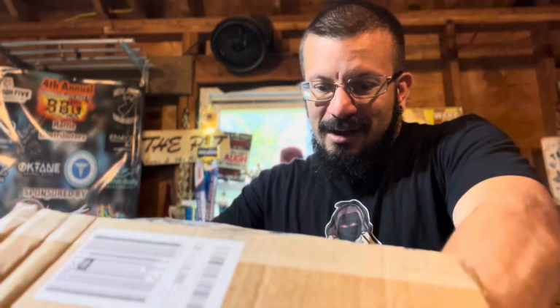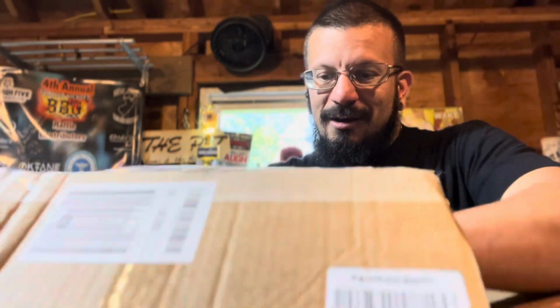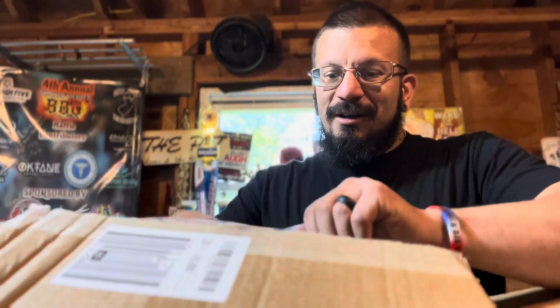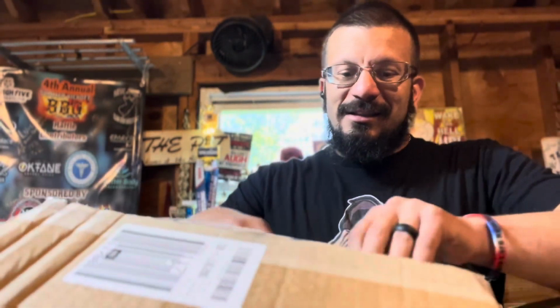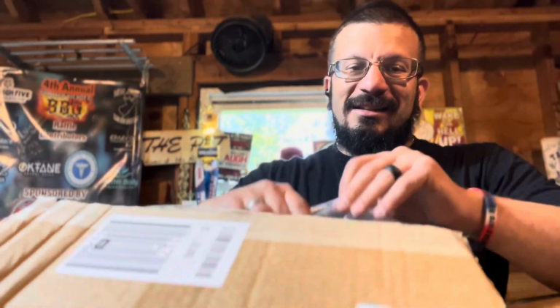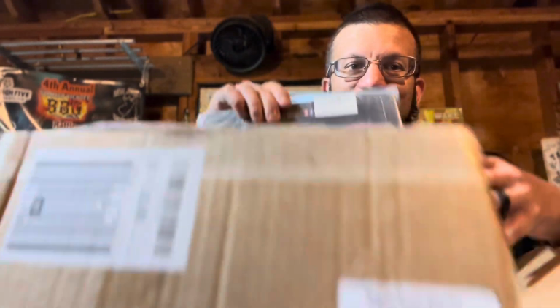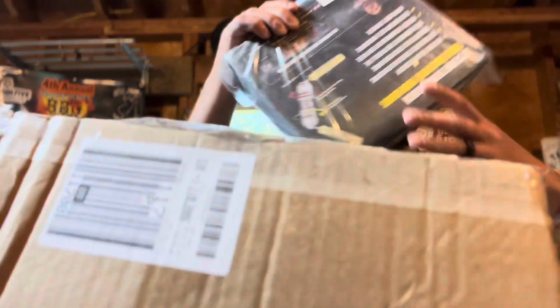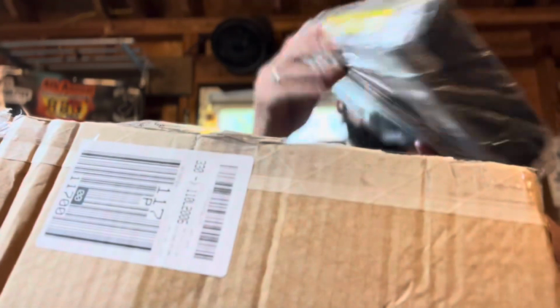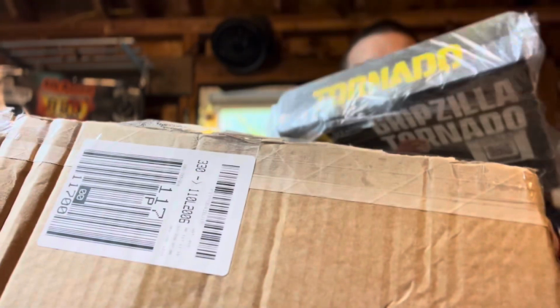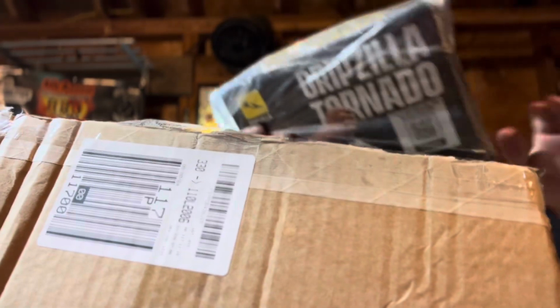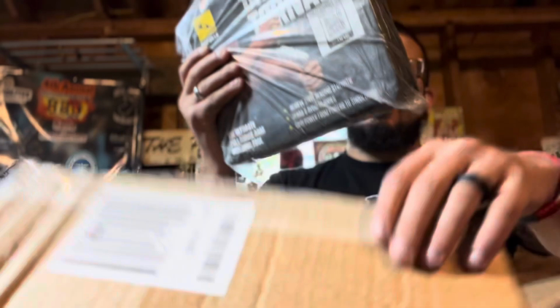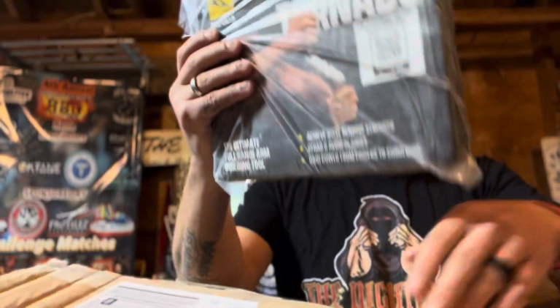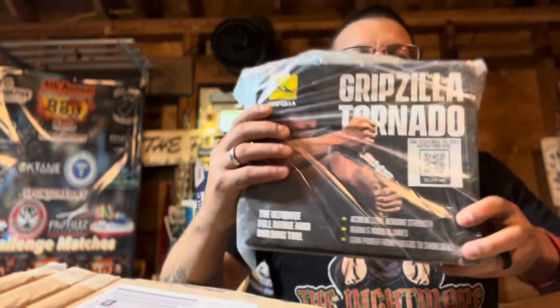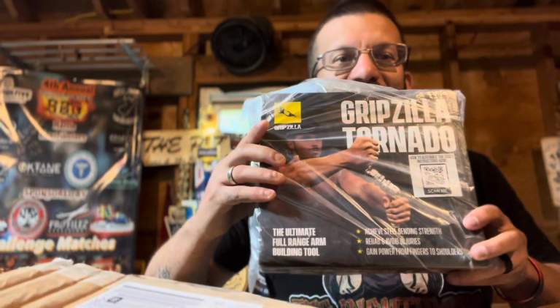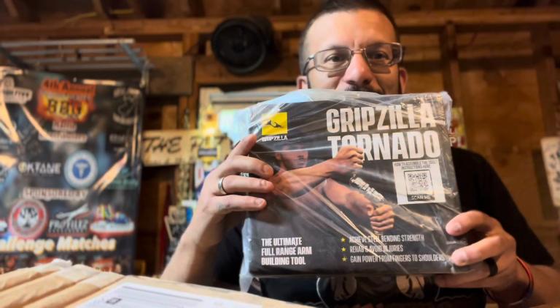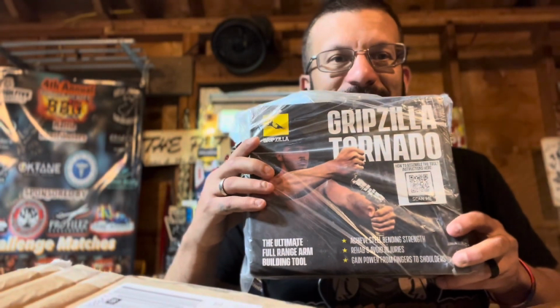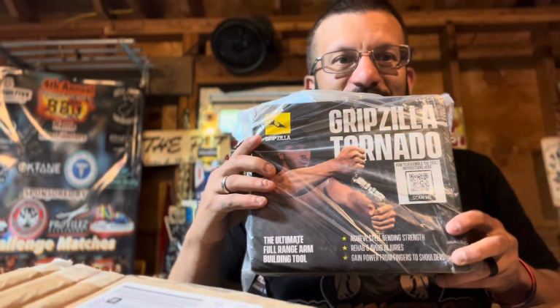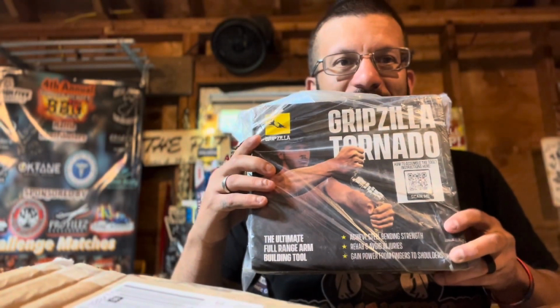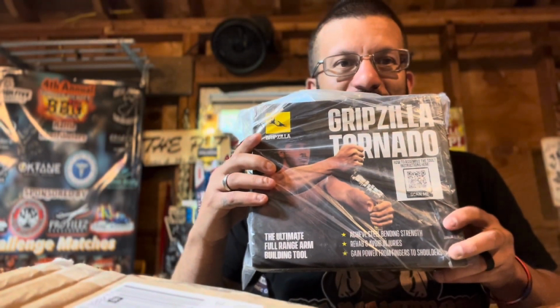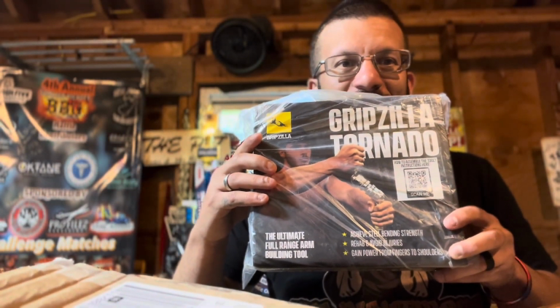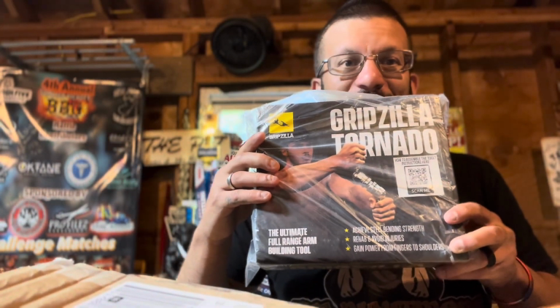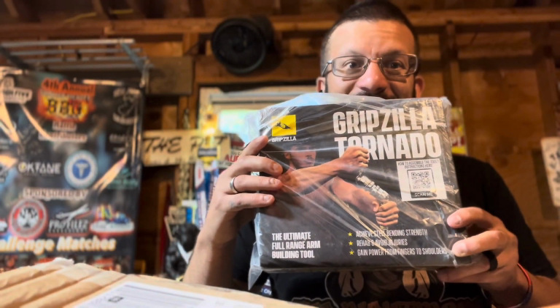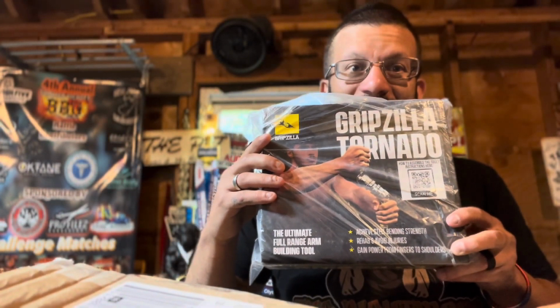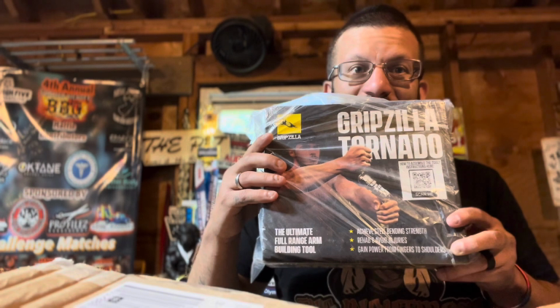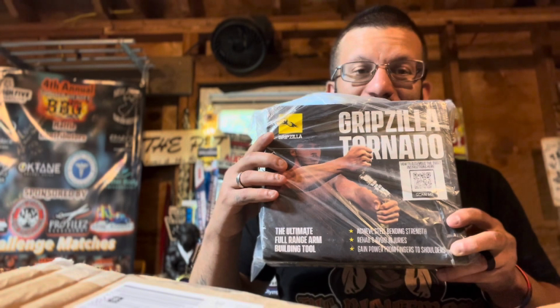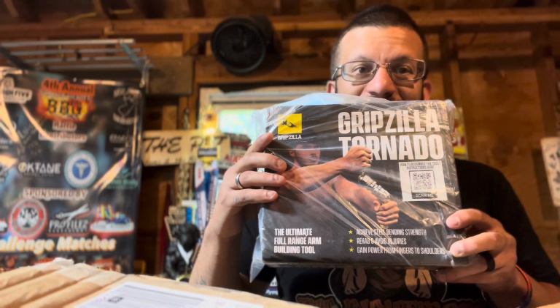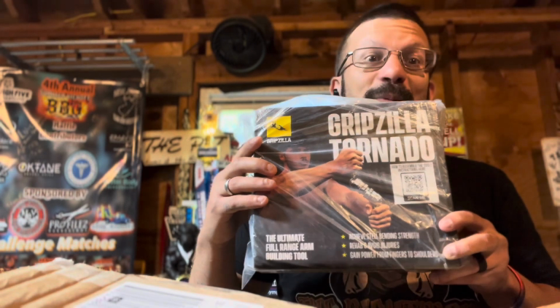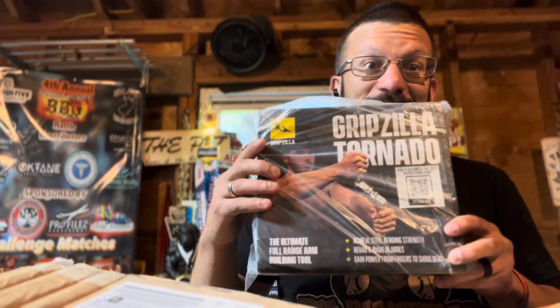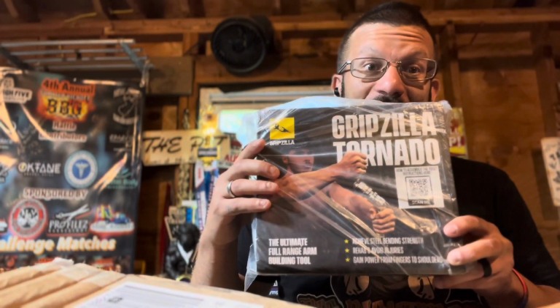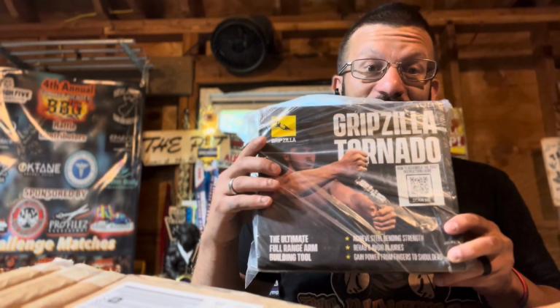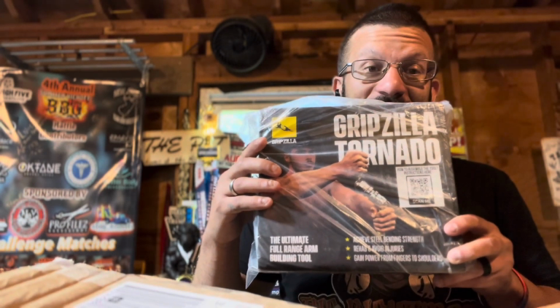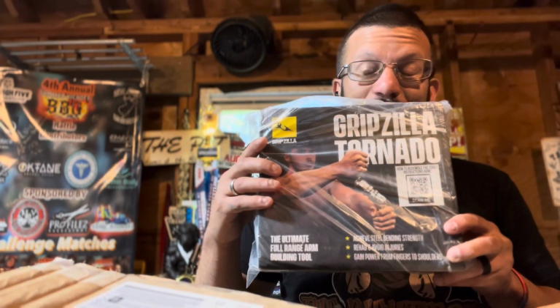Oh, this is the exciting one right here — the Gripzilla Tornado. I'm excited to get this one out of the box; we'll see how to train with this in a little bit.